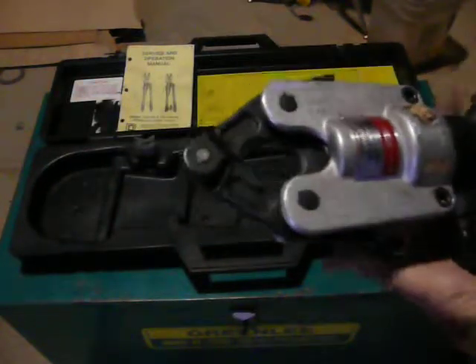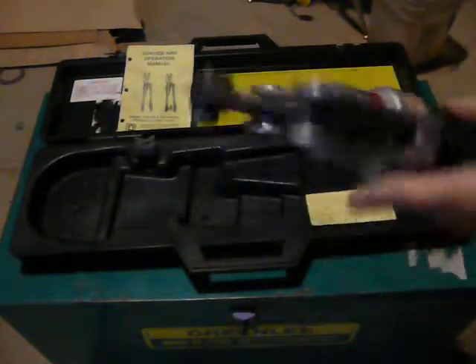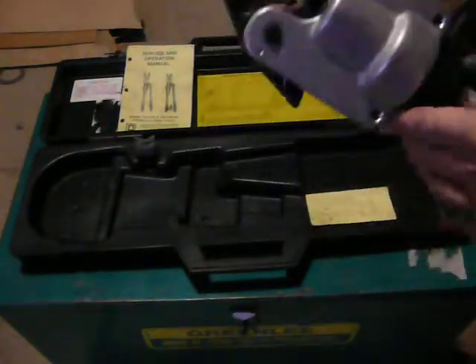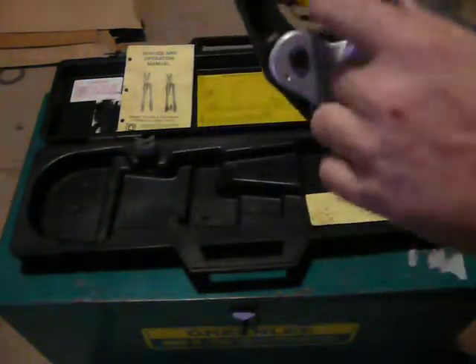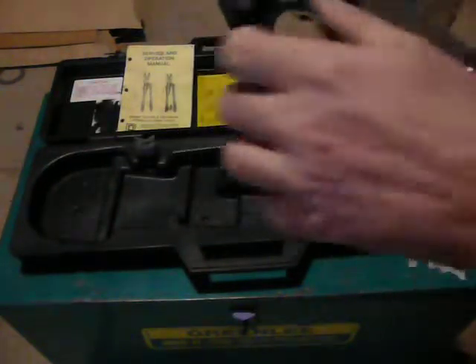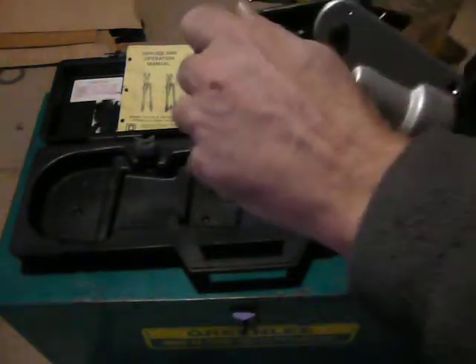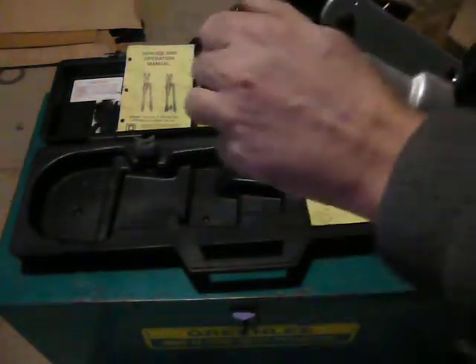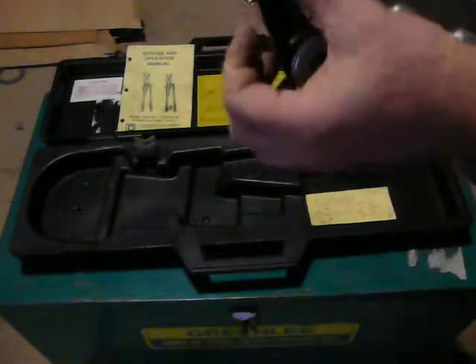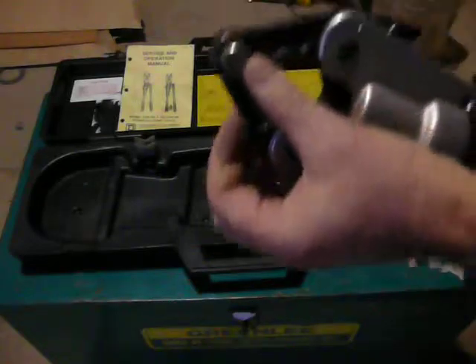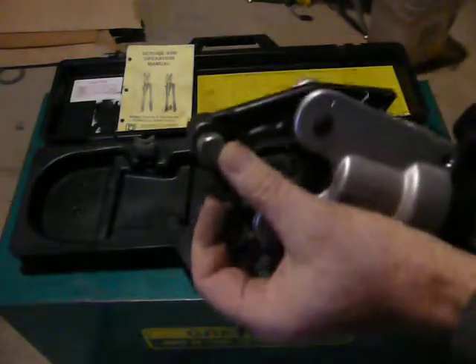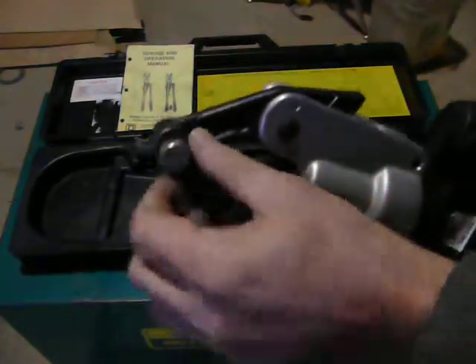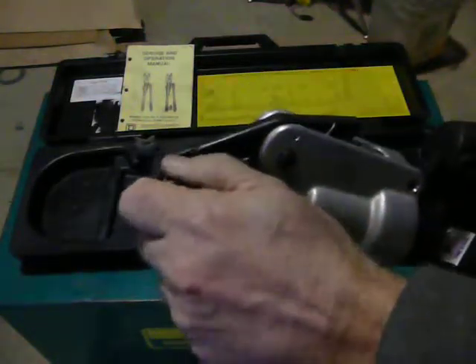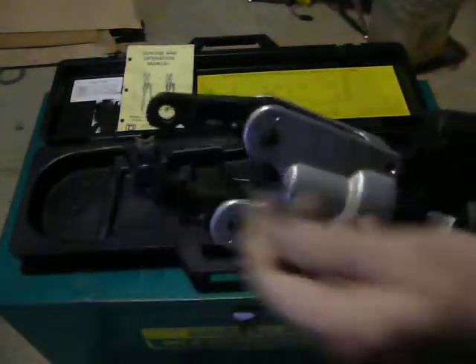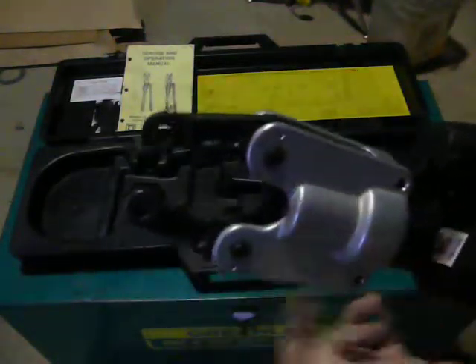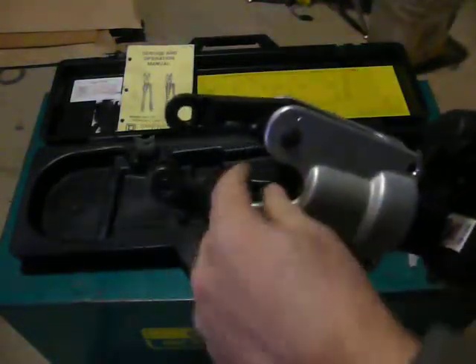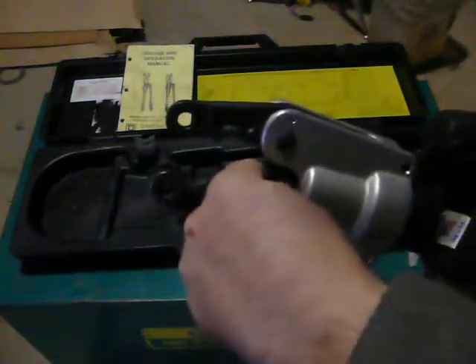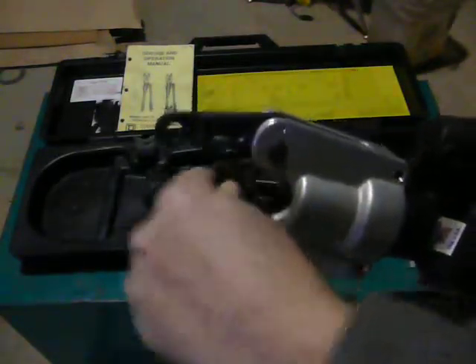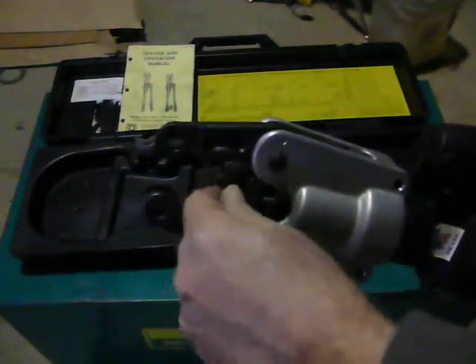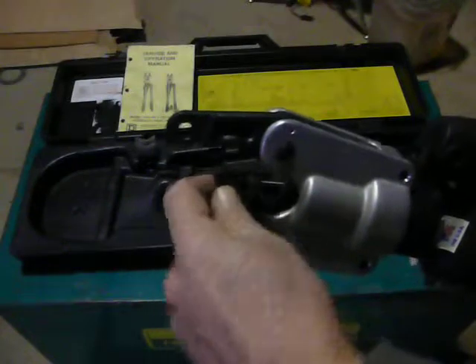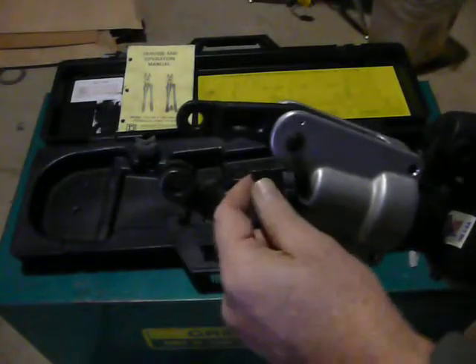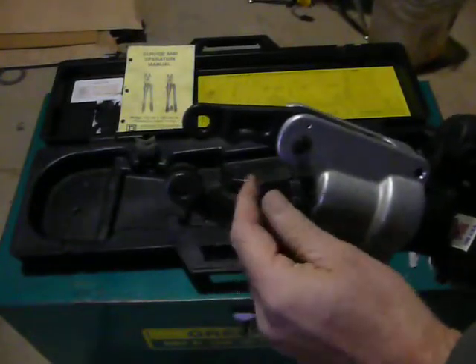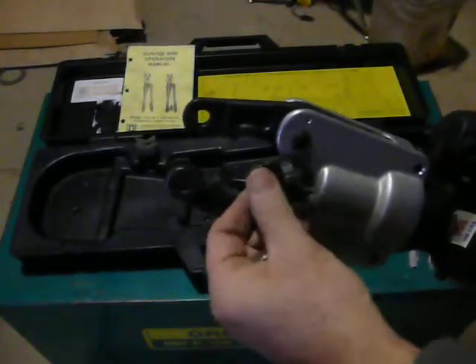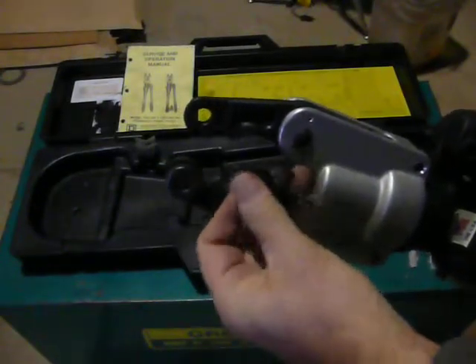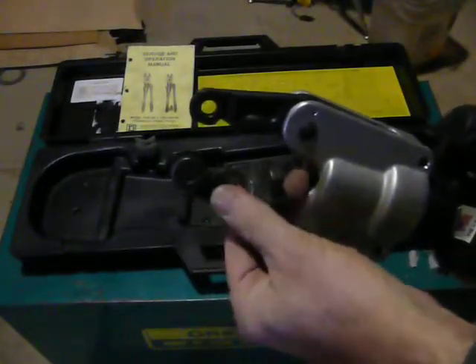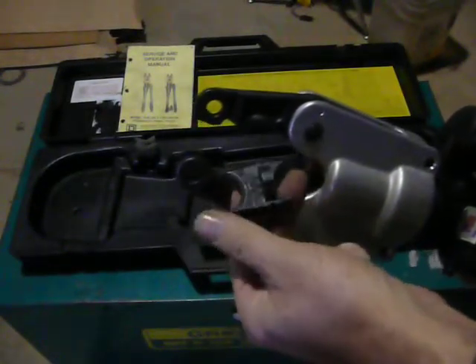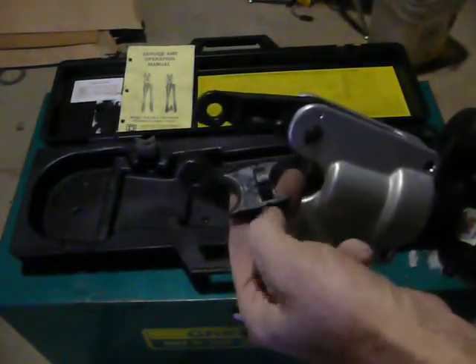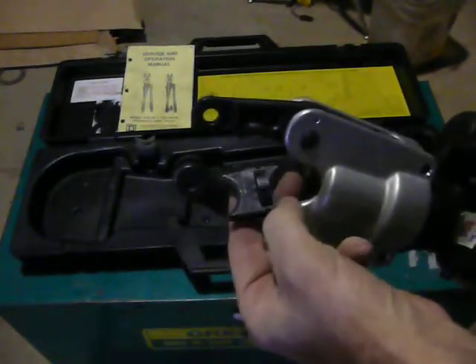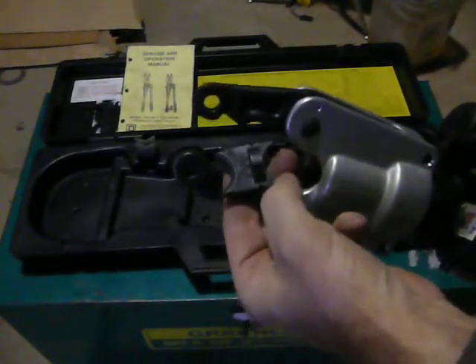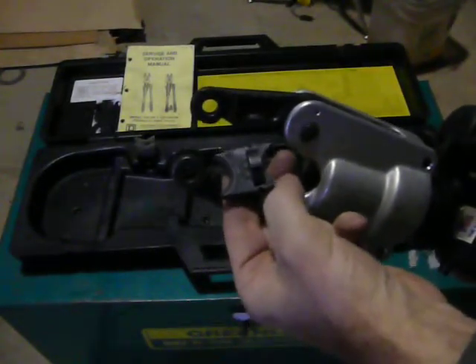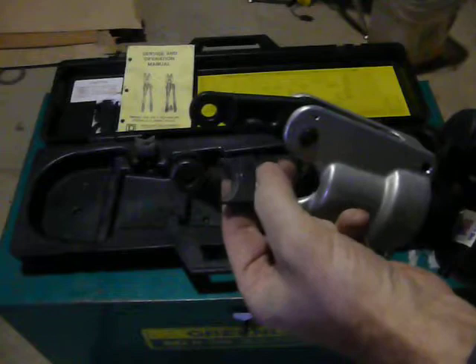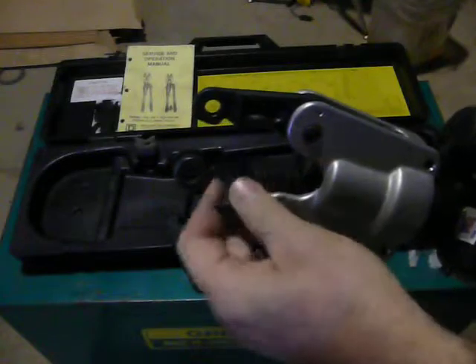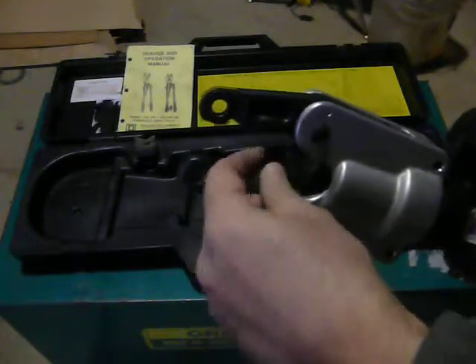It's got one die here. You pull this pin, it opens up, and this reverses. It's got a D side here and an O side here.